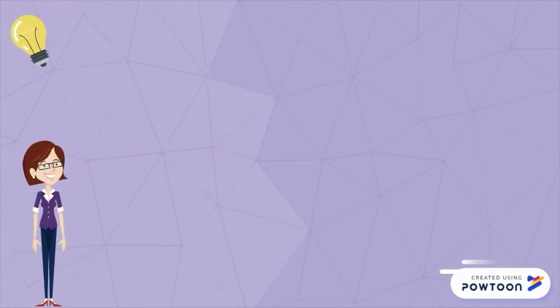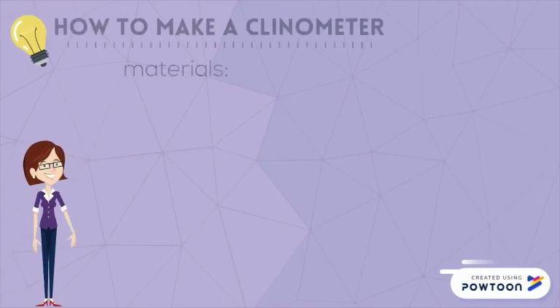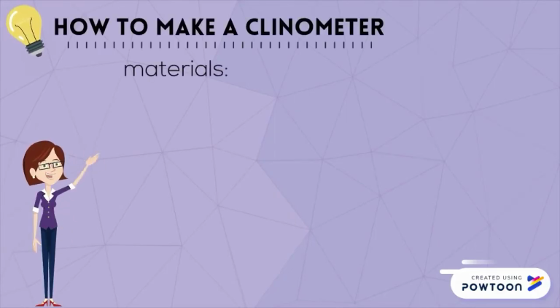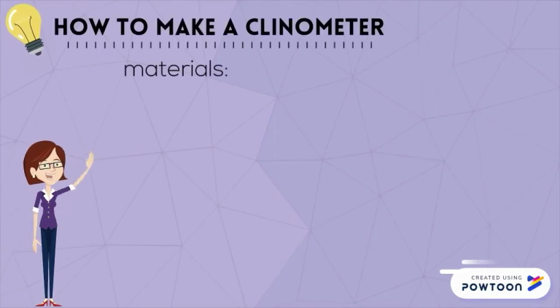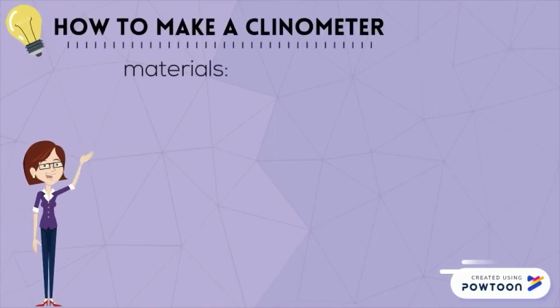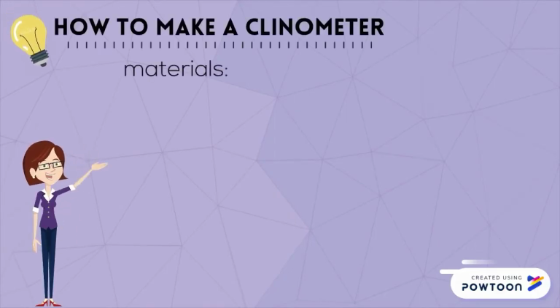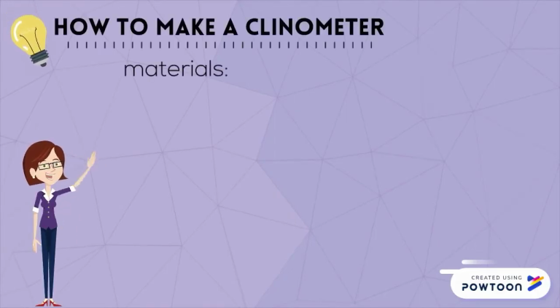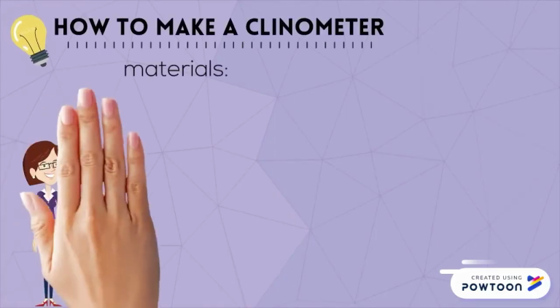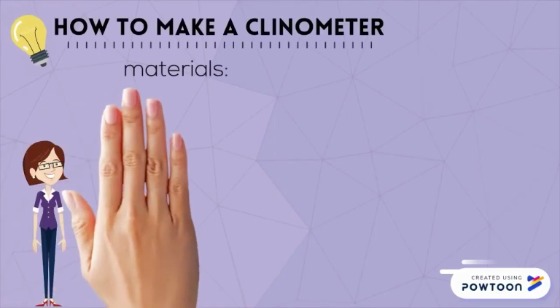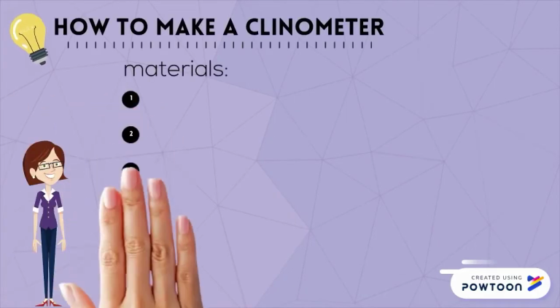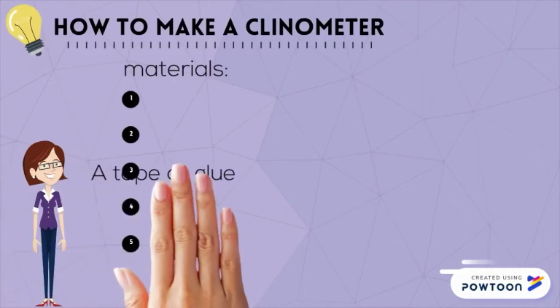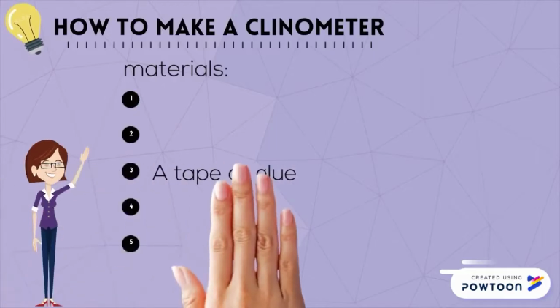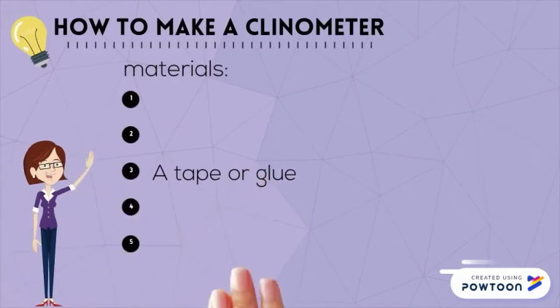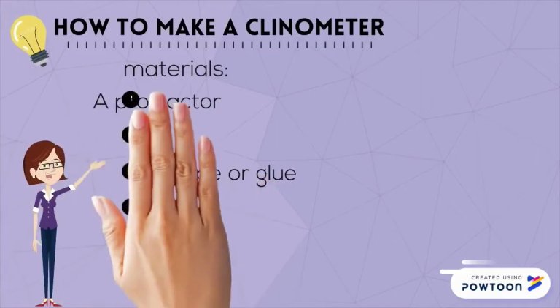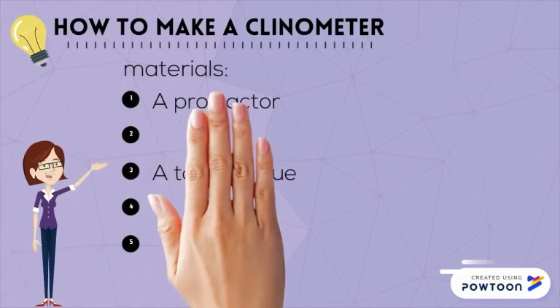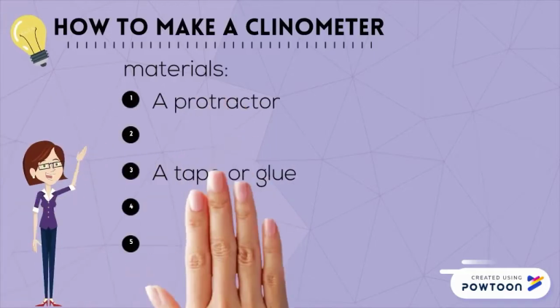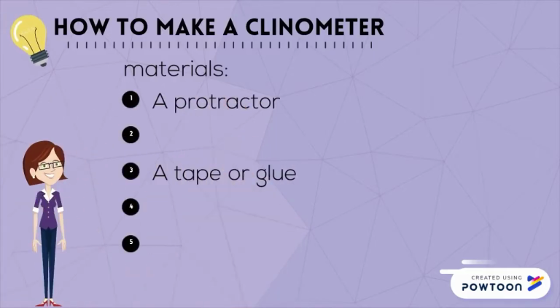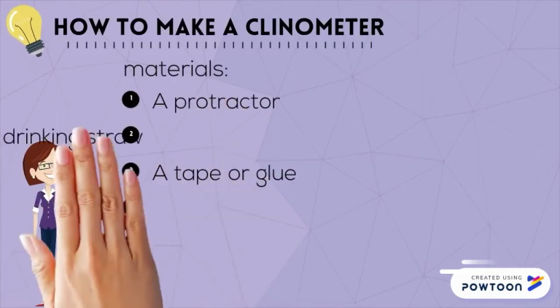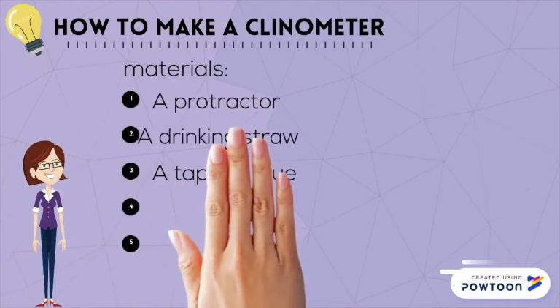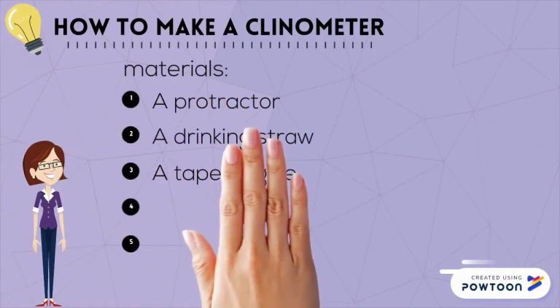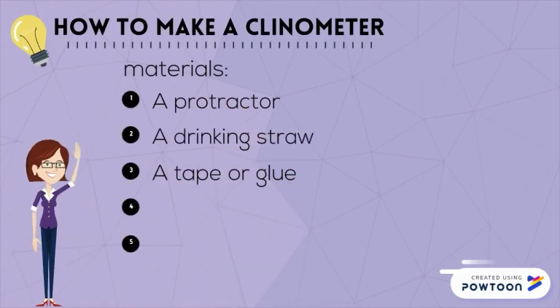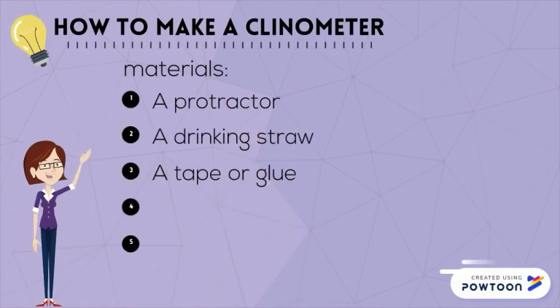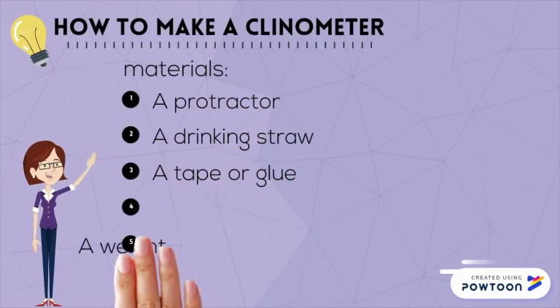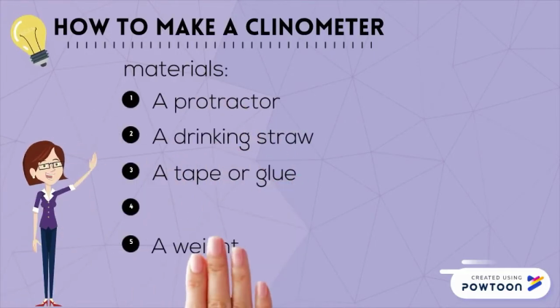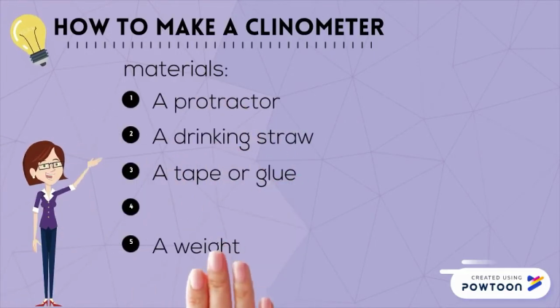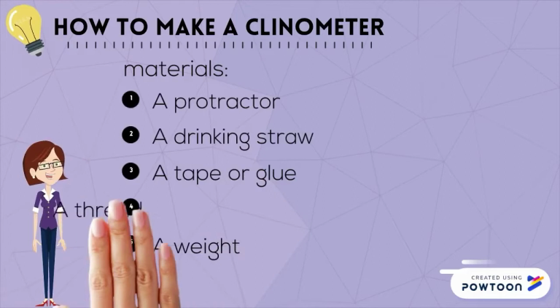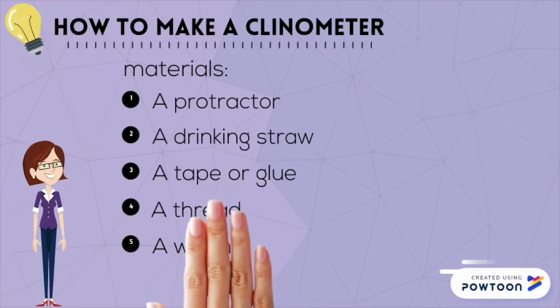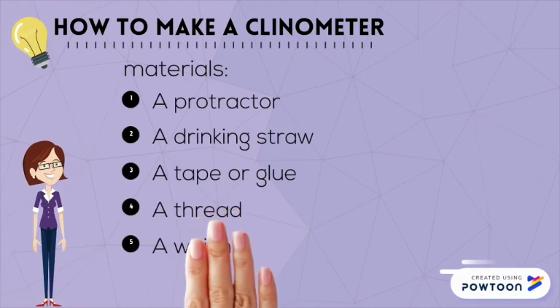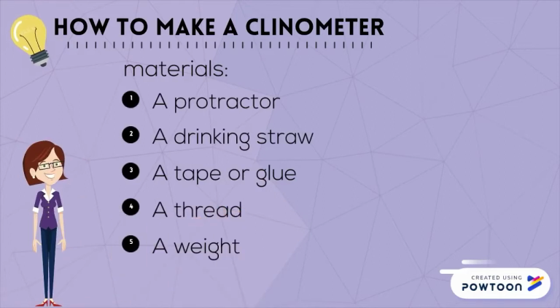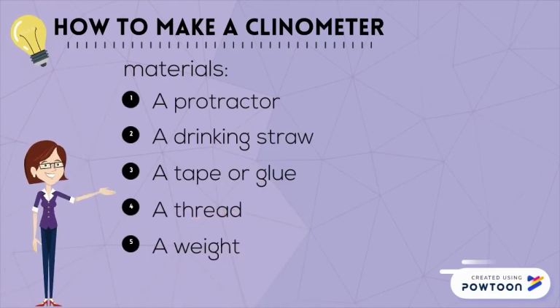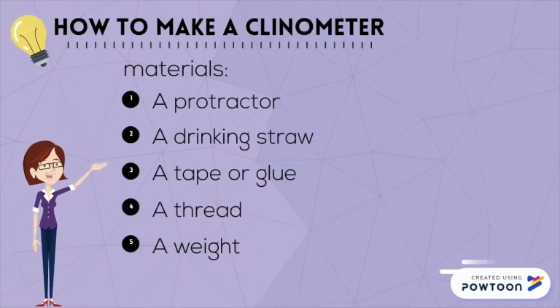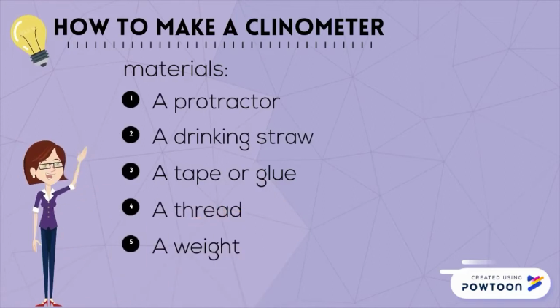How to make a clinometer? Materials needed are a protractor, a drinking straw, tape or glue, a thread, and a weight.